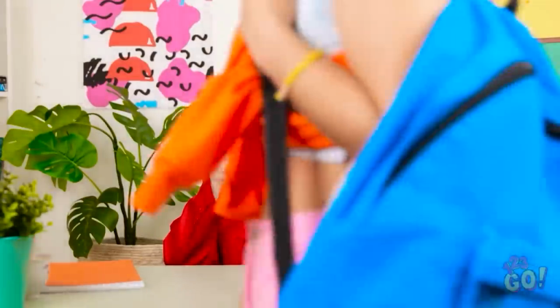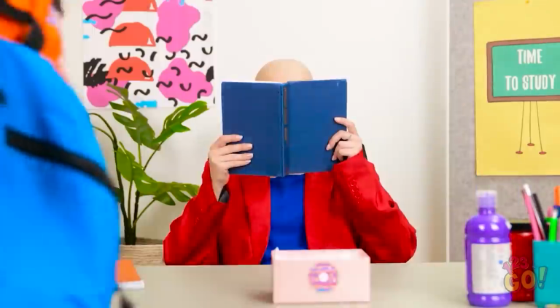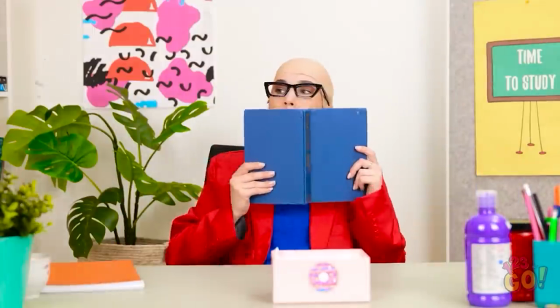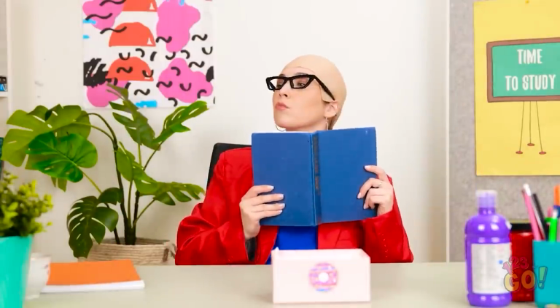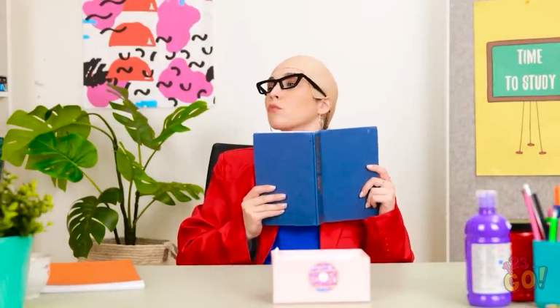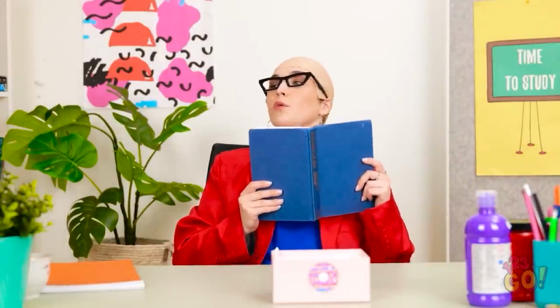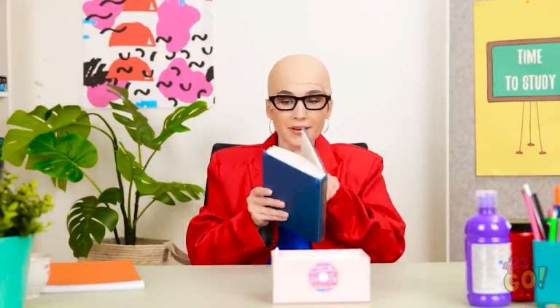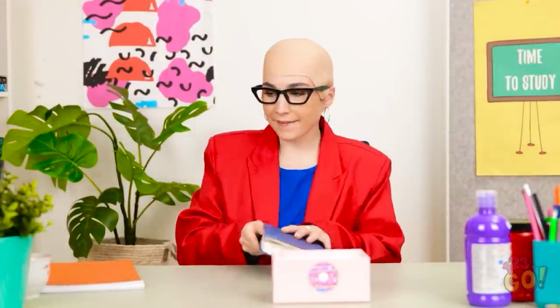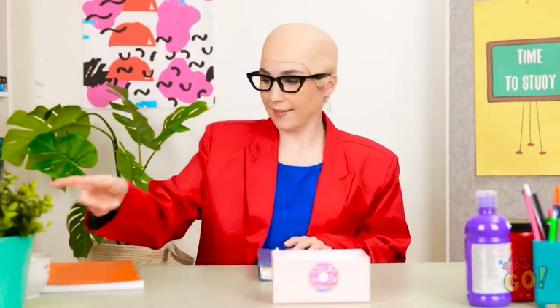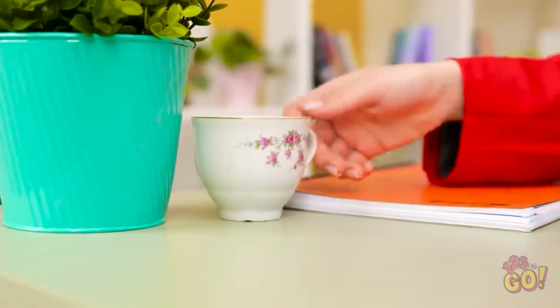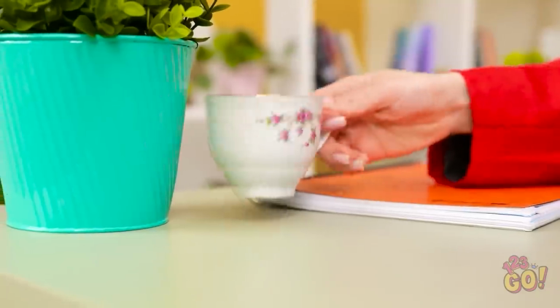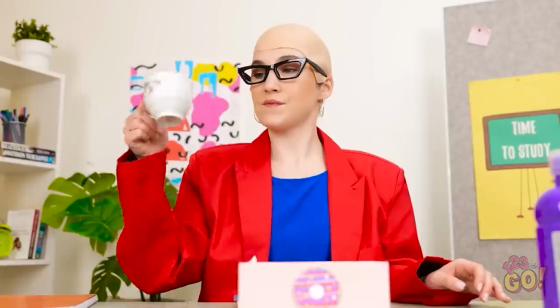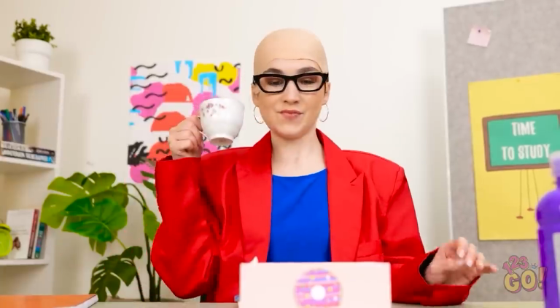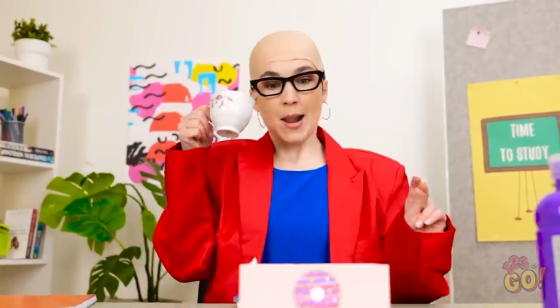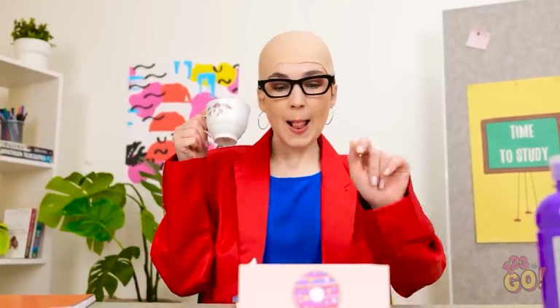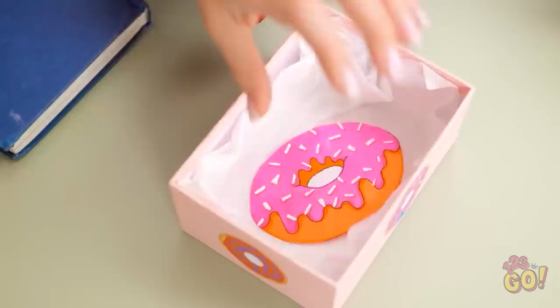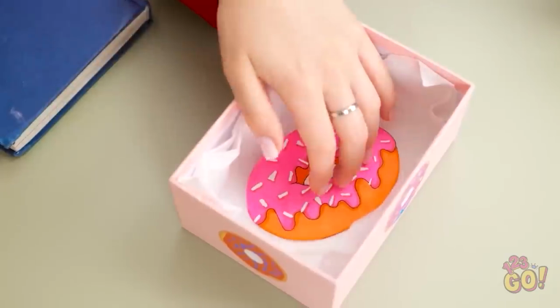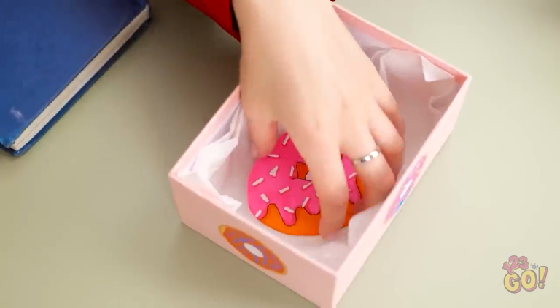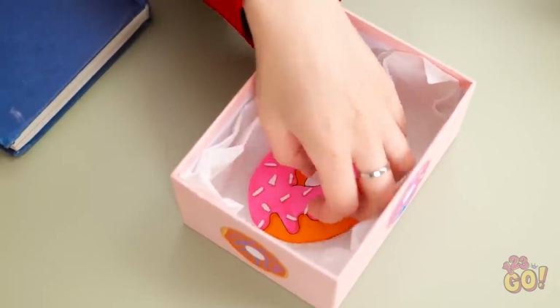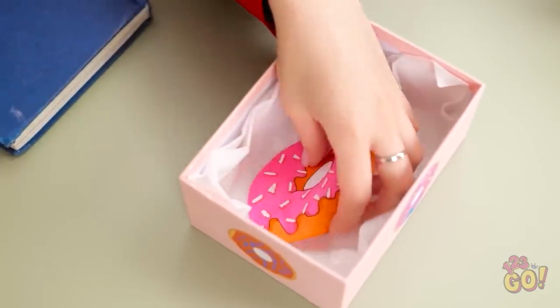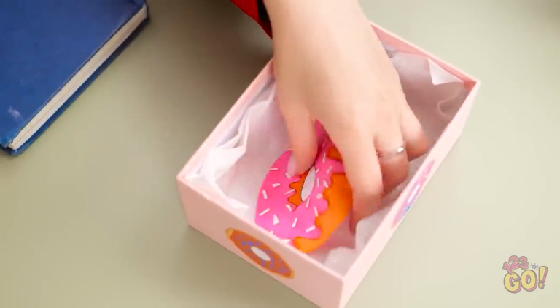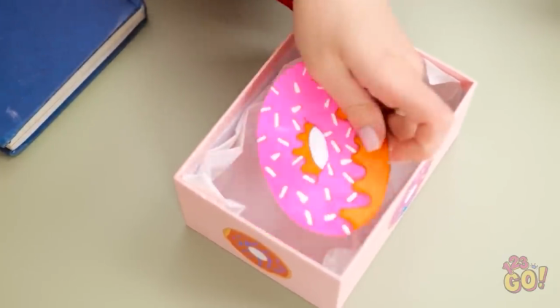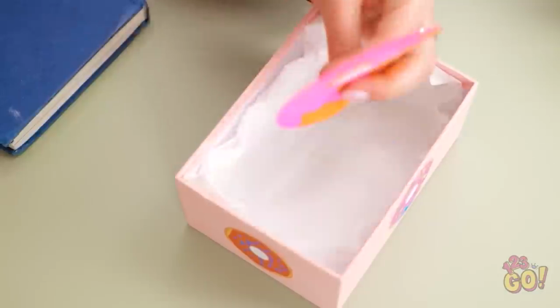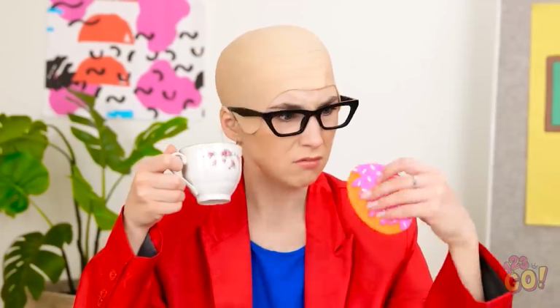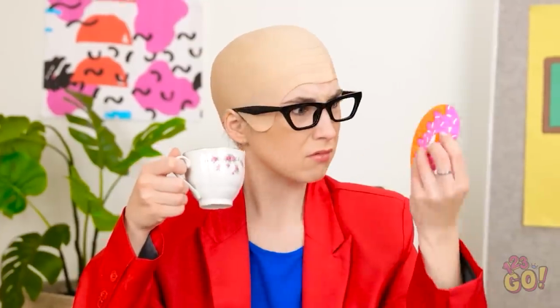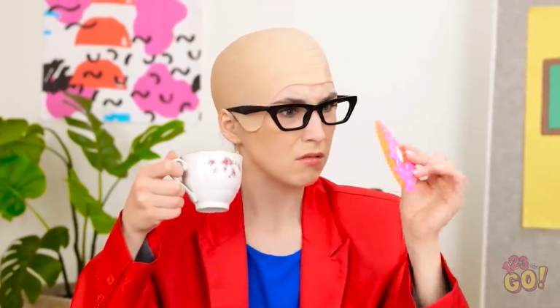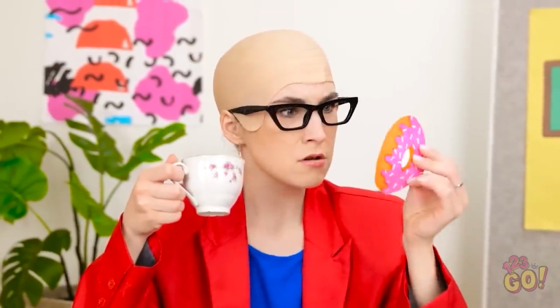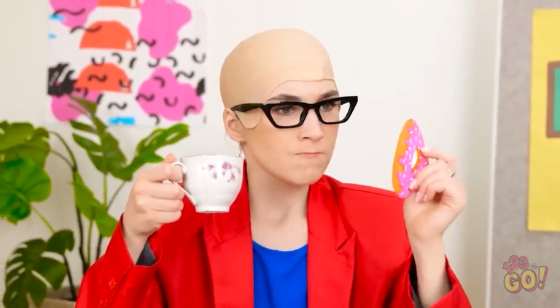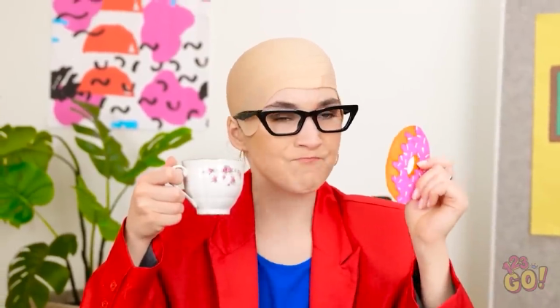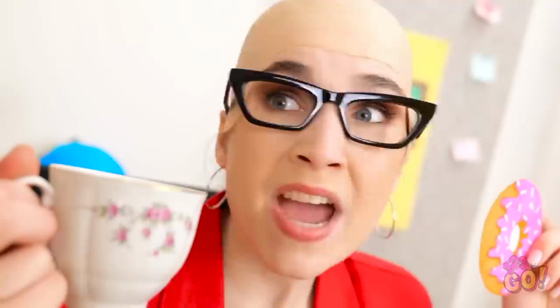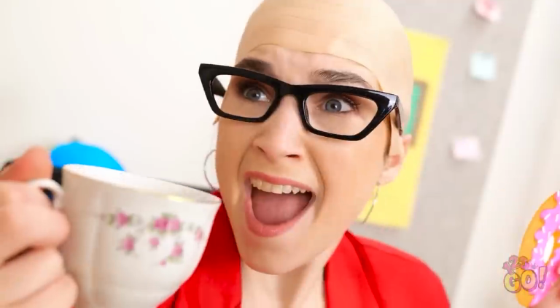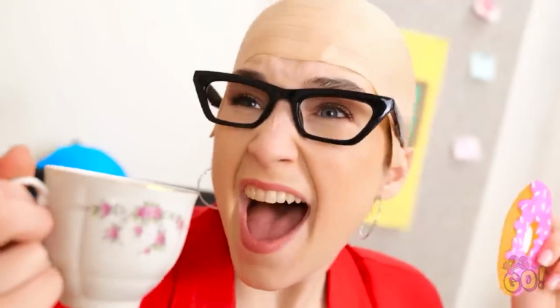Hurry along, get to your next class. They're all gone at last — I've been looking forward to this. Wait, what's going on? This isn't a donut! I've been tricked! AVA!